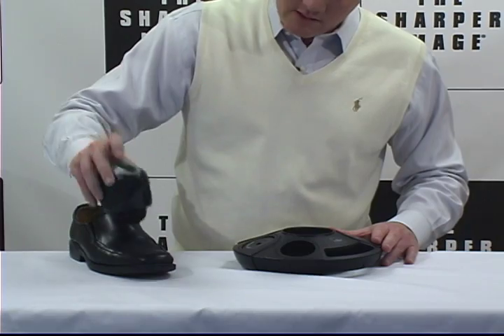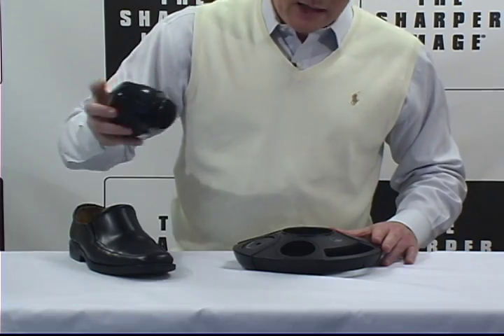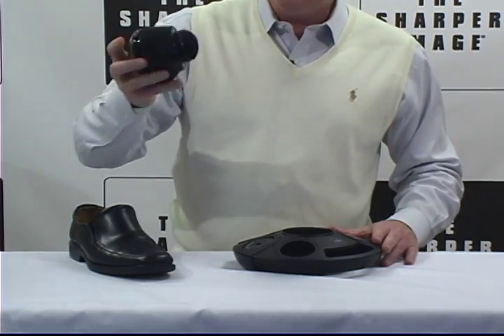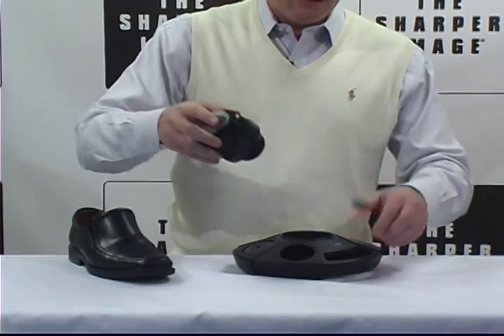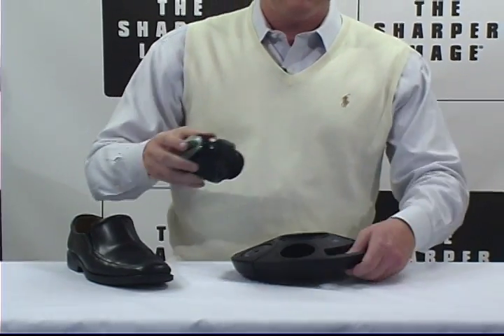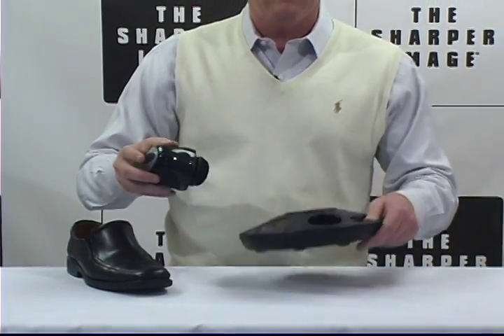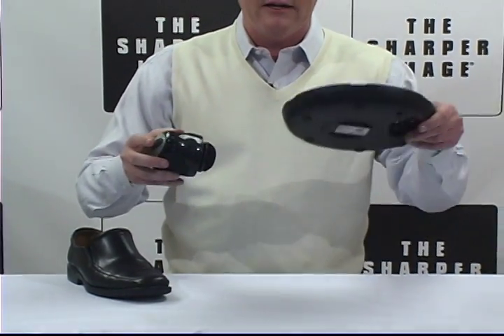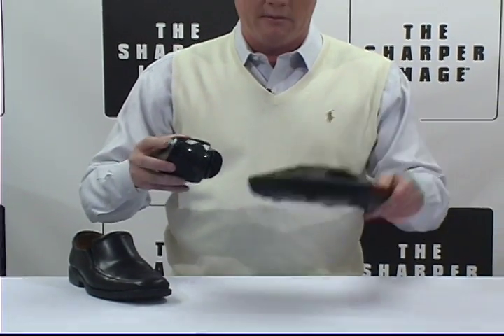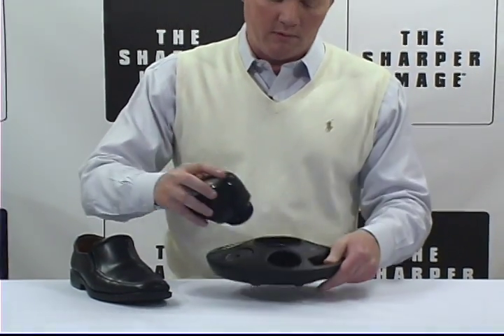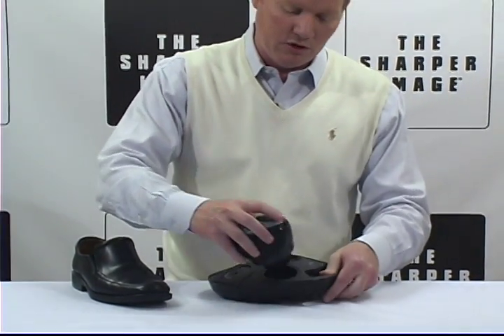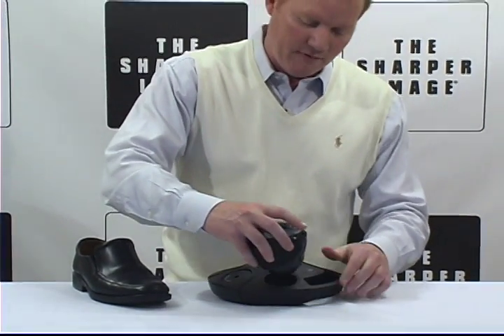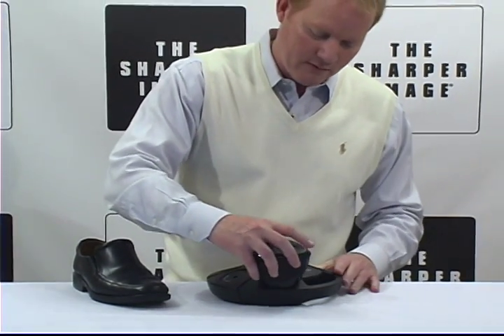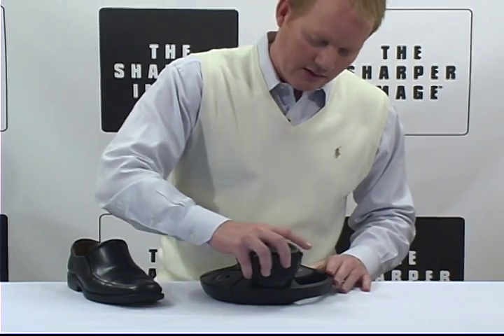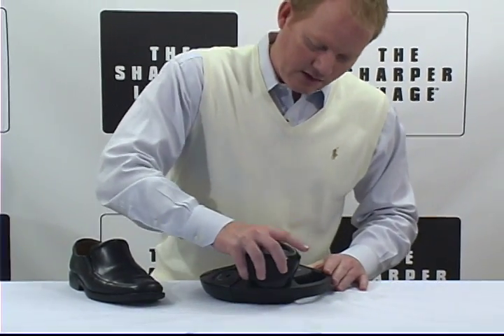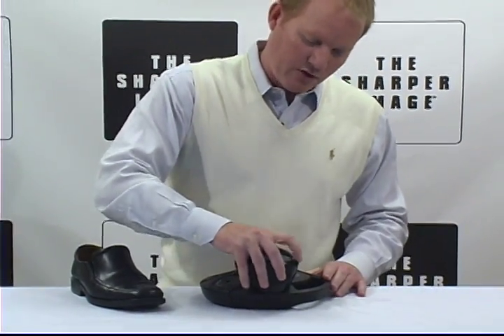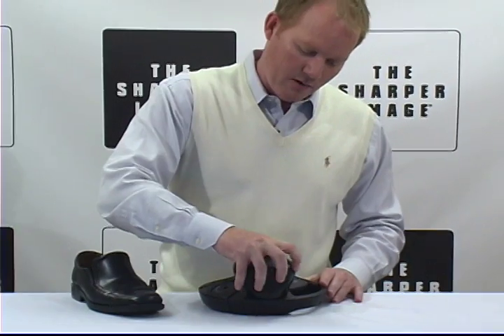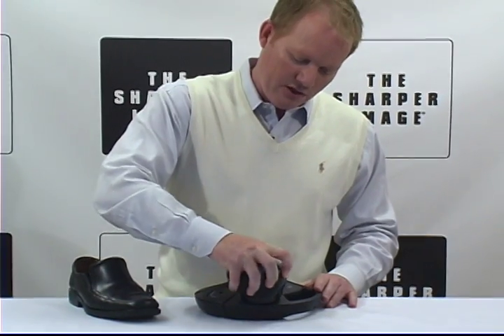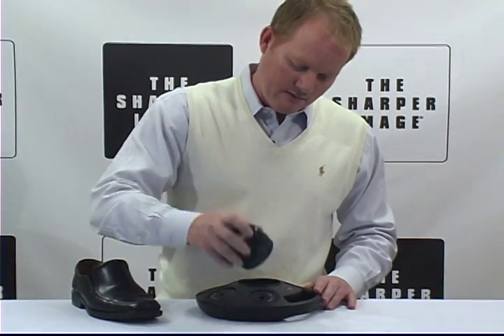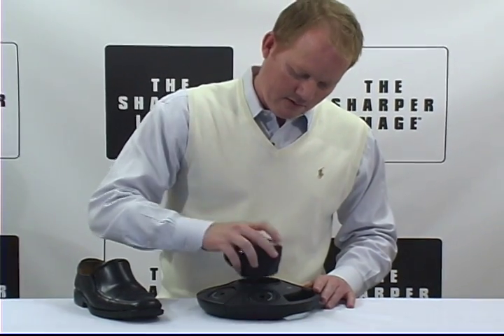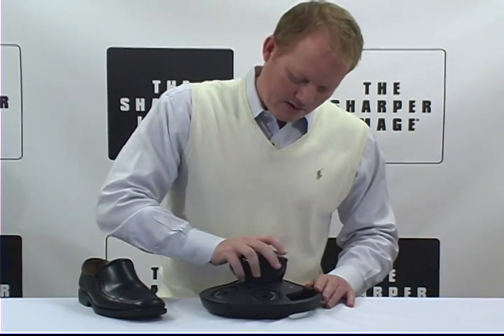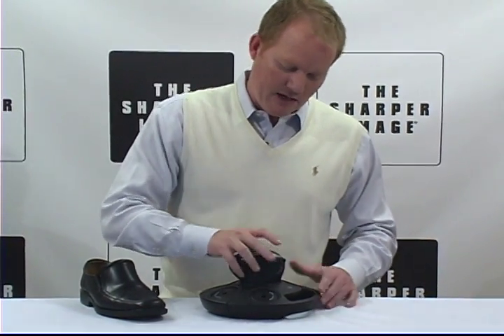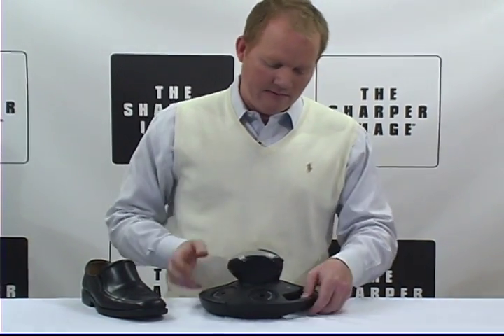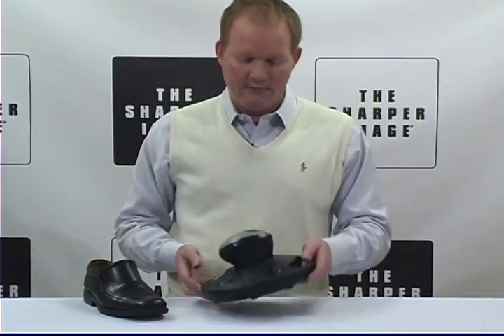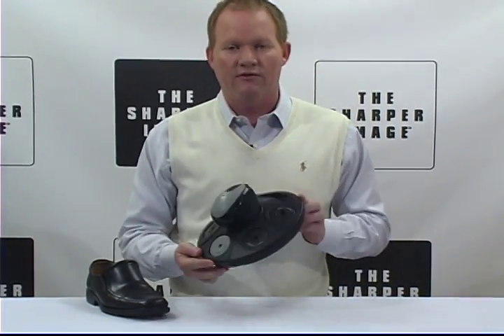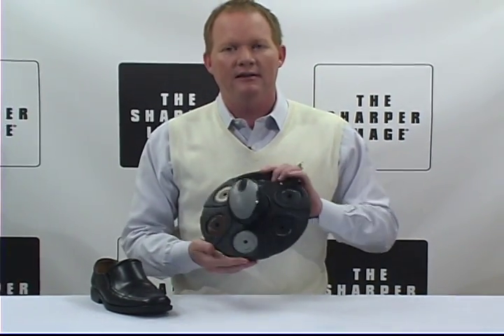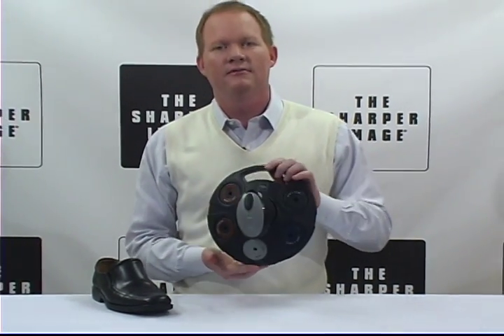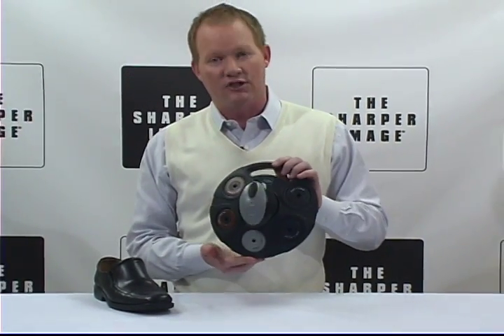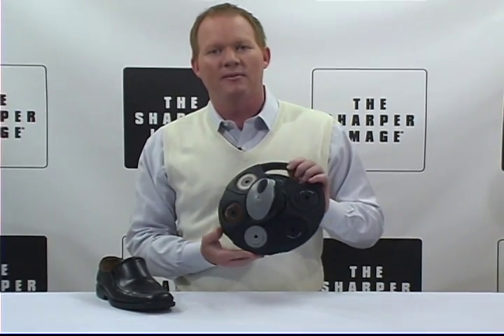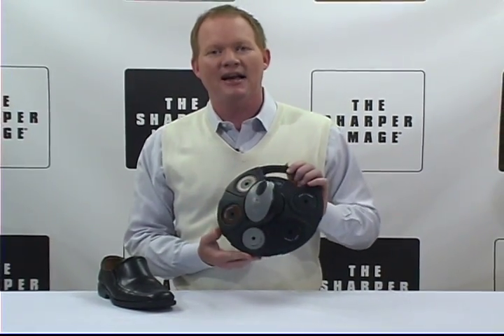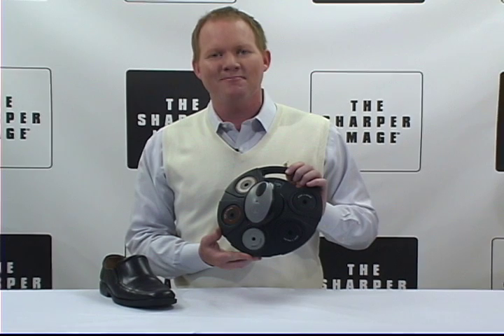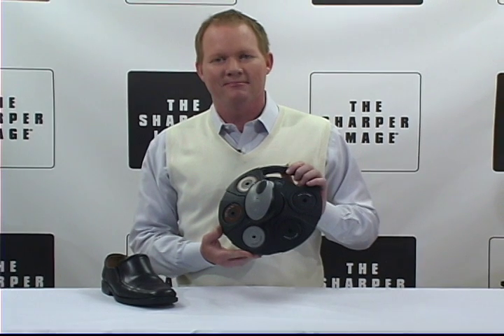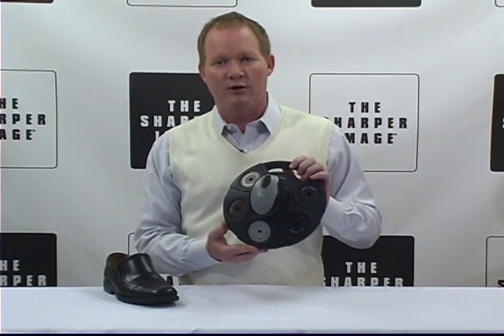Black and brown shoes all right here in the Portable Shoe Buffer. This is from Sharper Image. I'm David. You can find it at Sharperimage.com. Pretty cool.